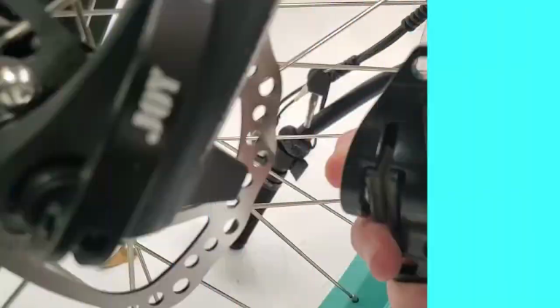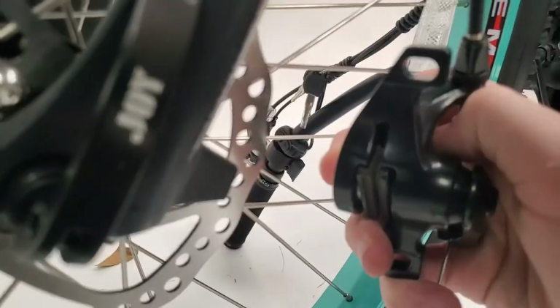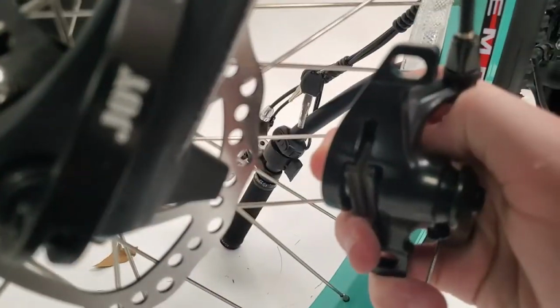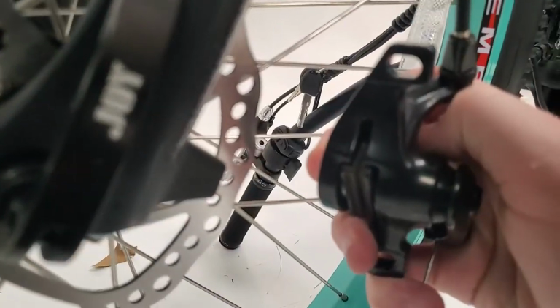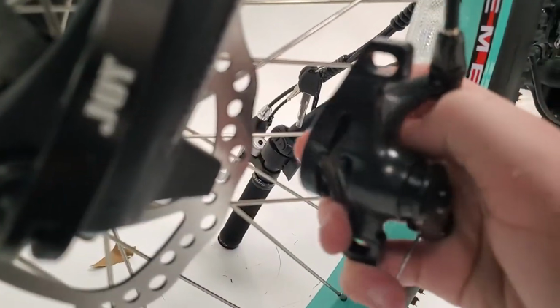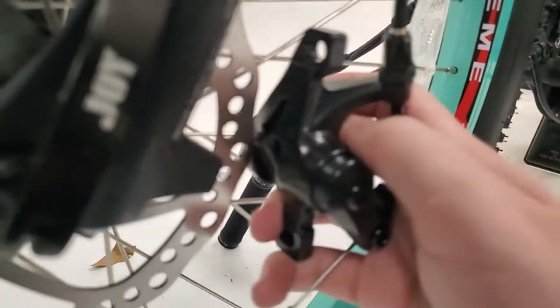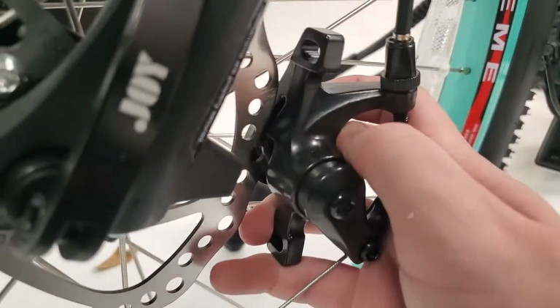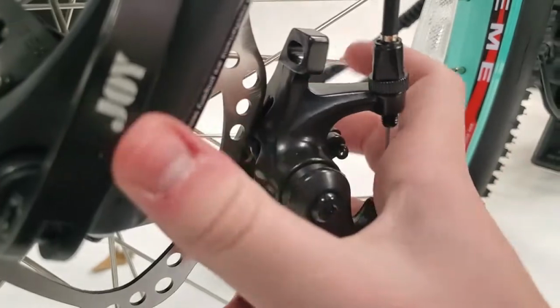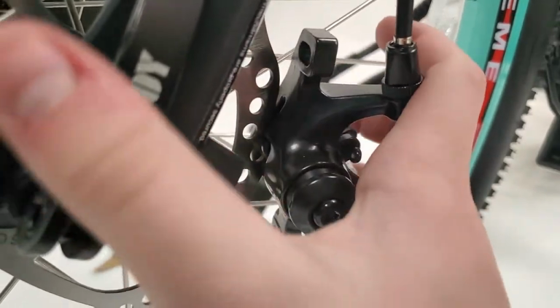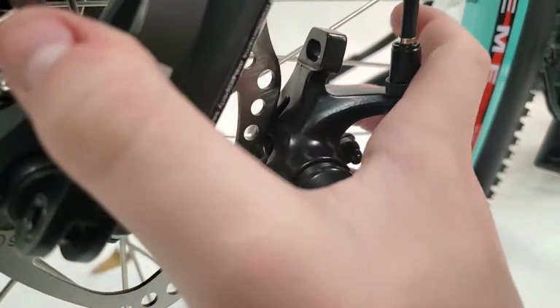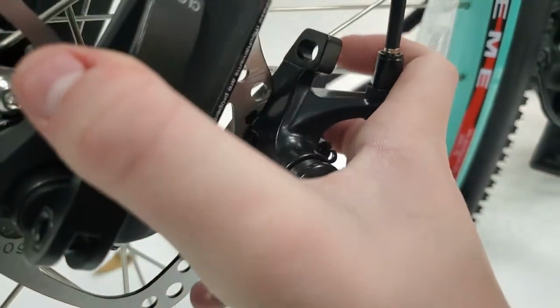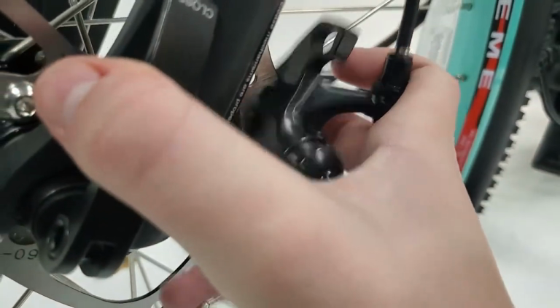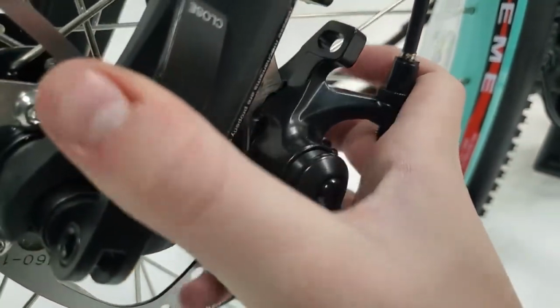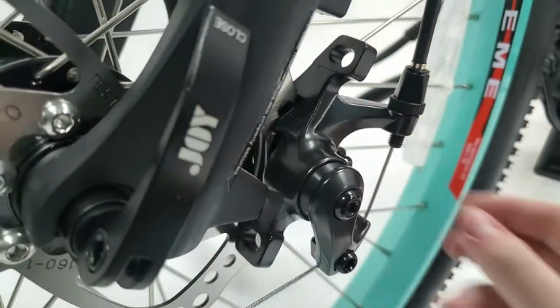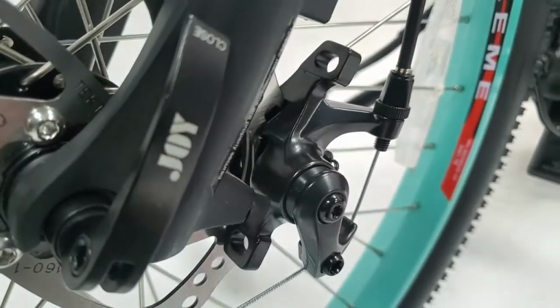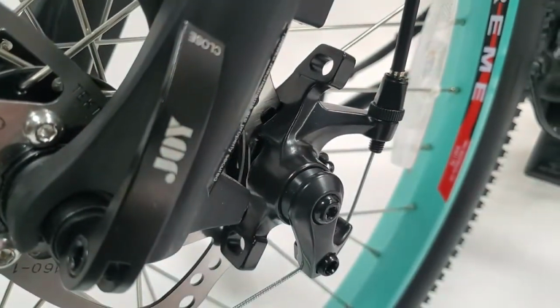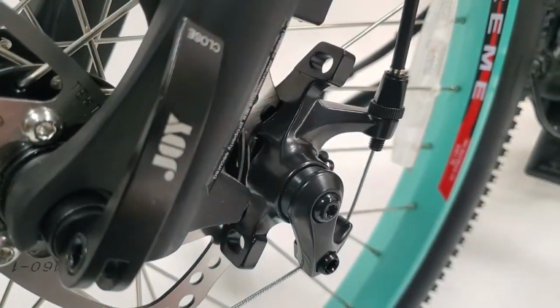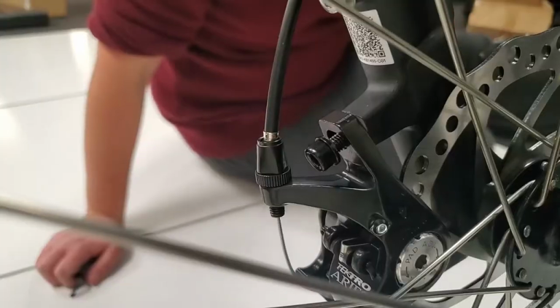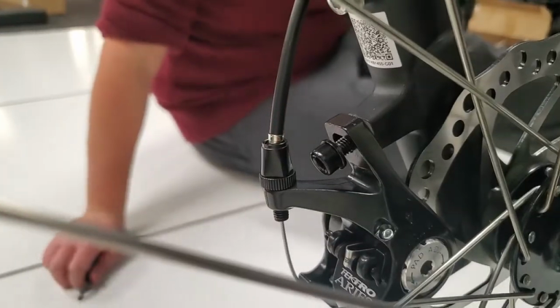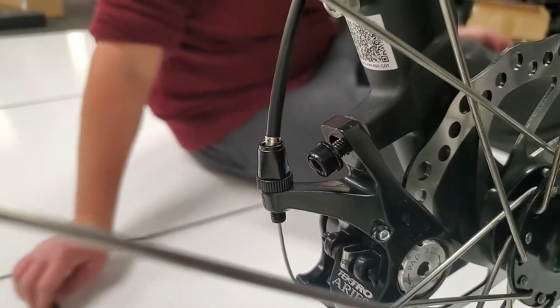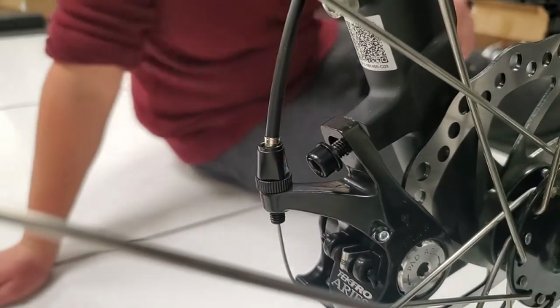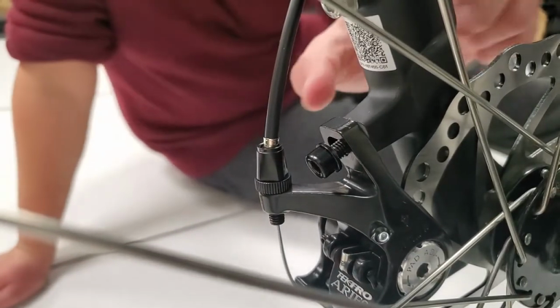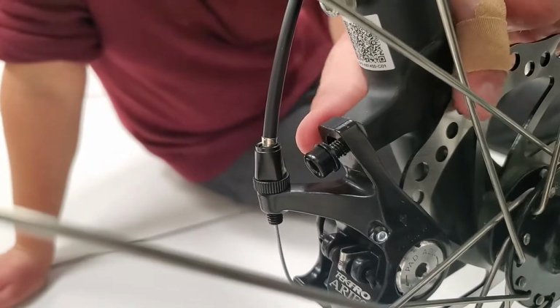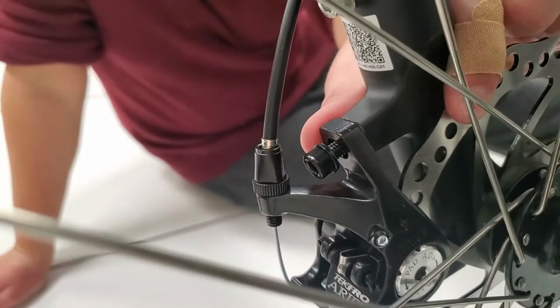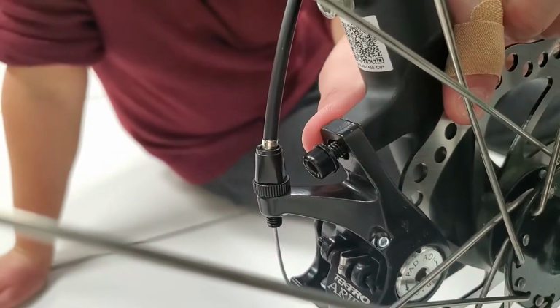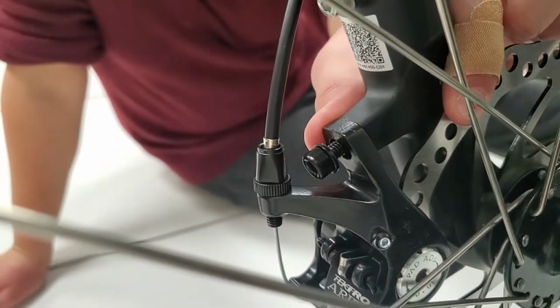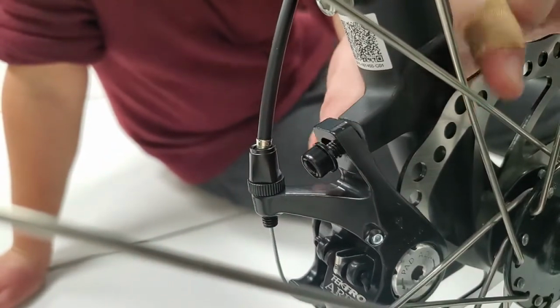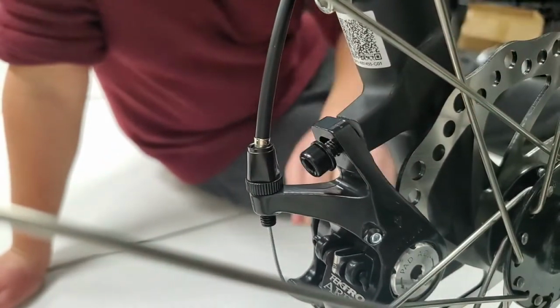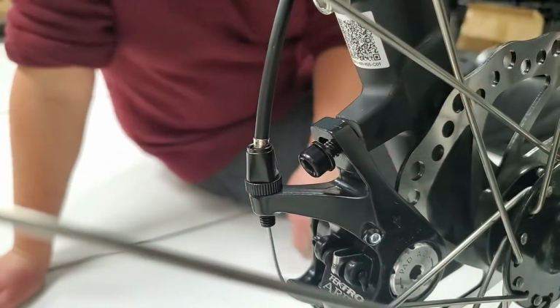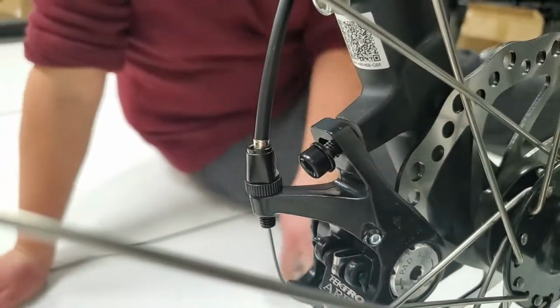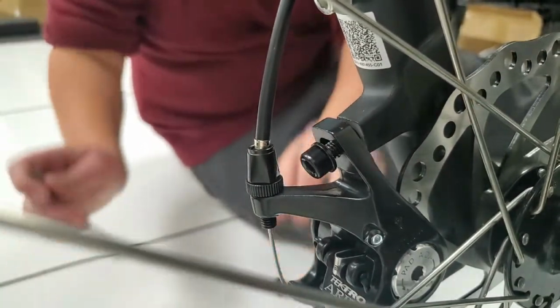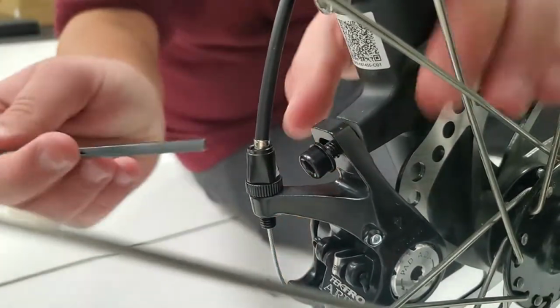Next, we're going to be installing the brake pads. Start by aligning the pads as demonstrated. After that, it's as simple as putting each of the corresponding screws in place and screwing them in as shown.